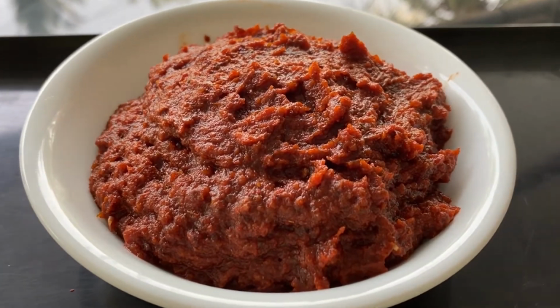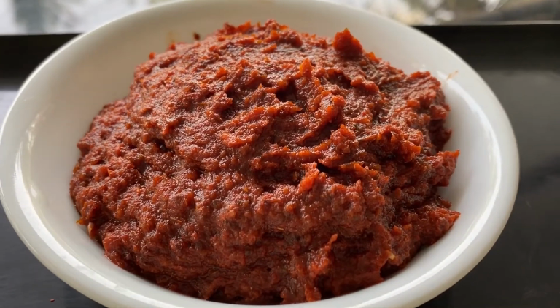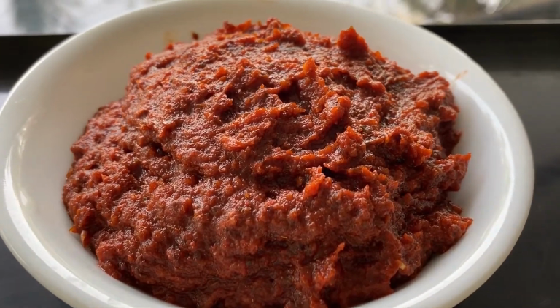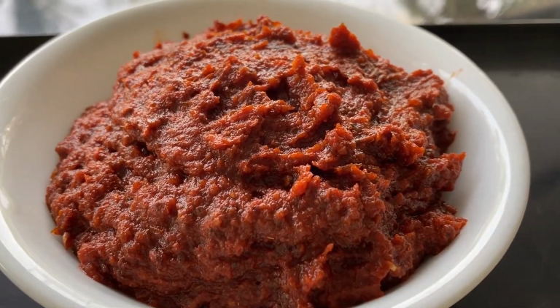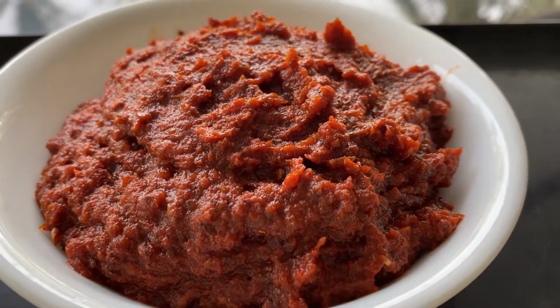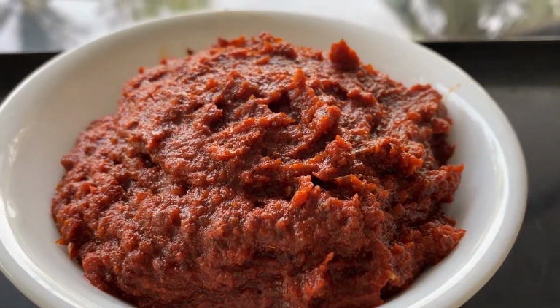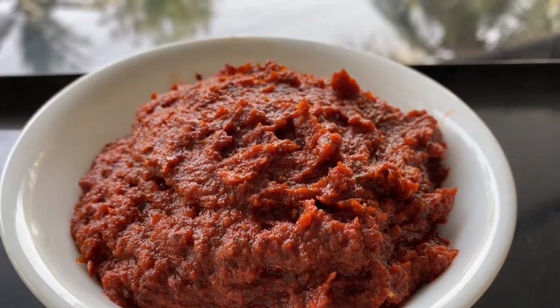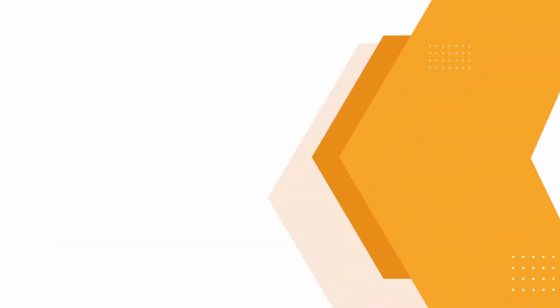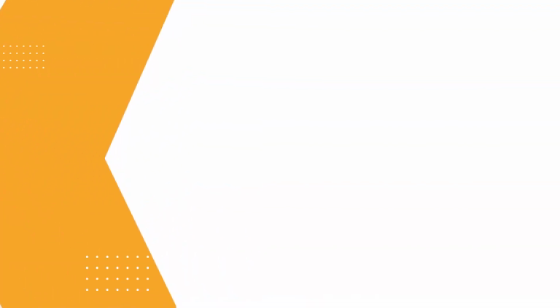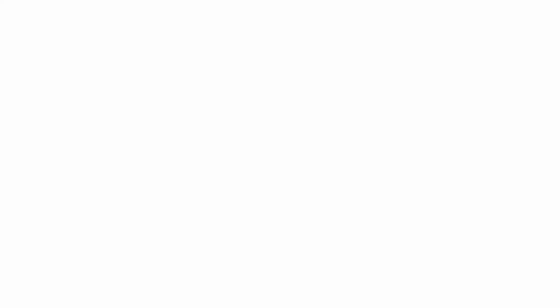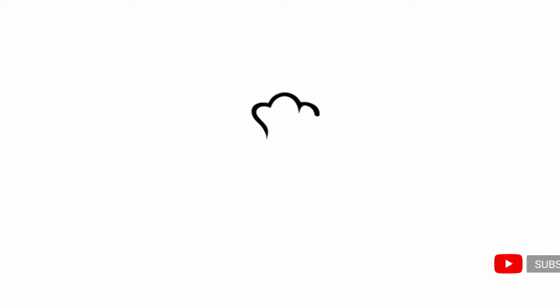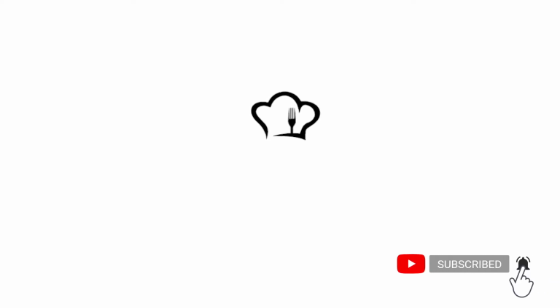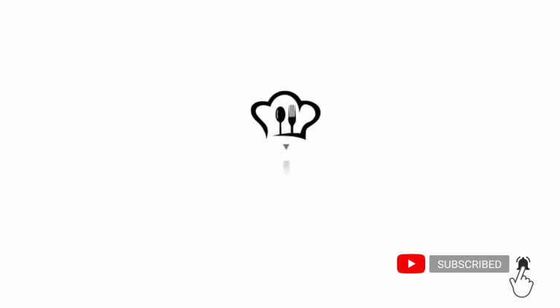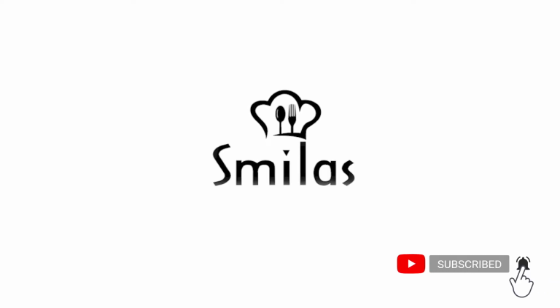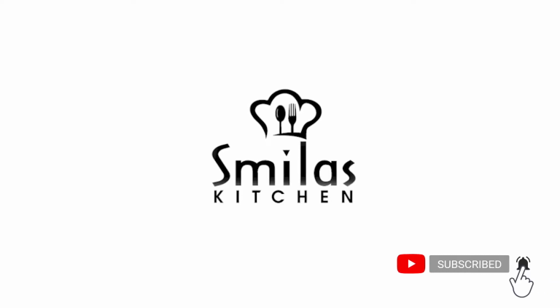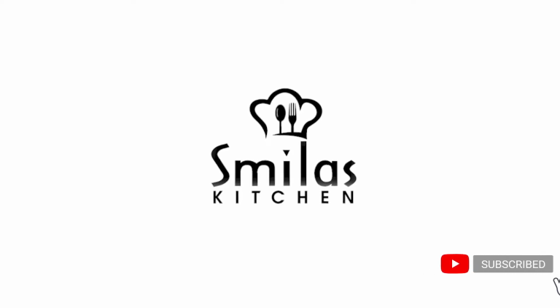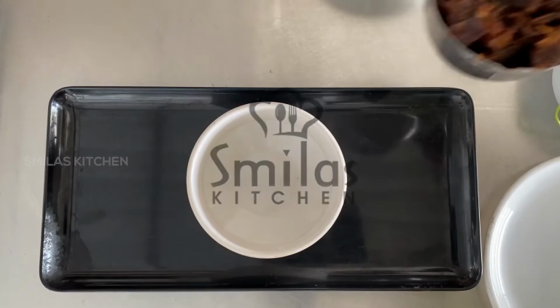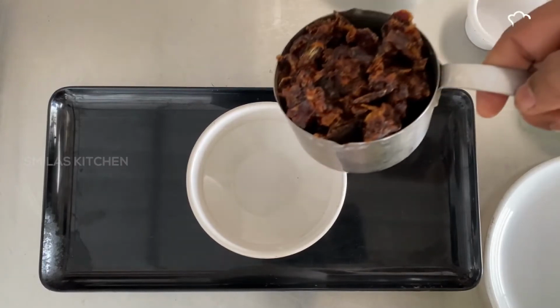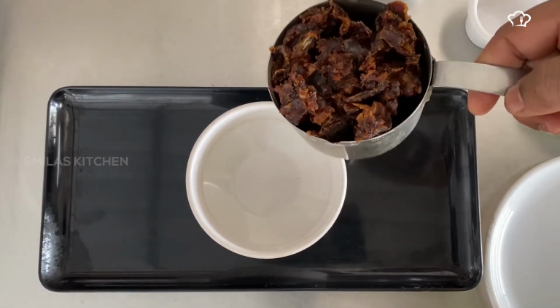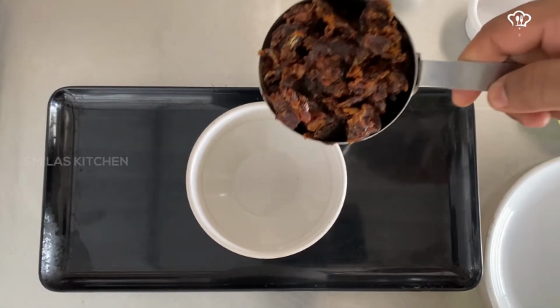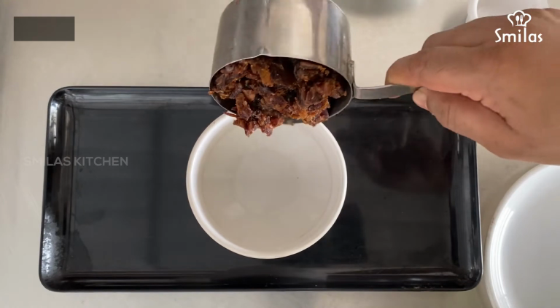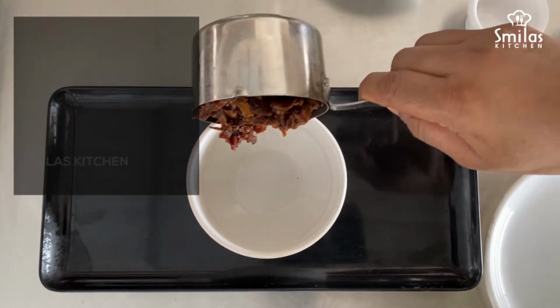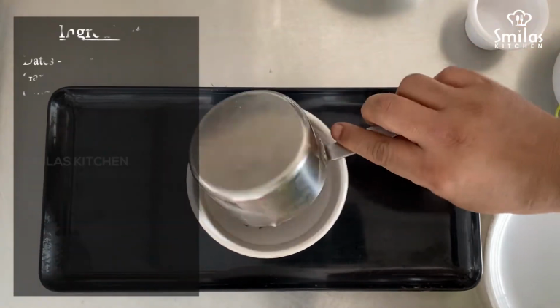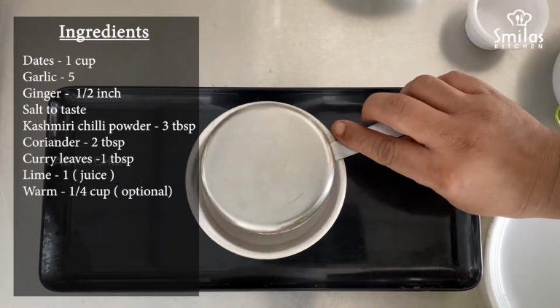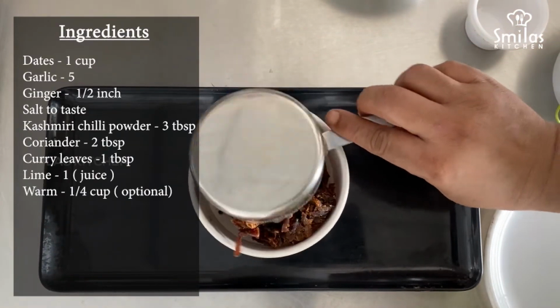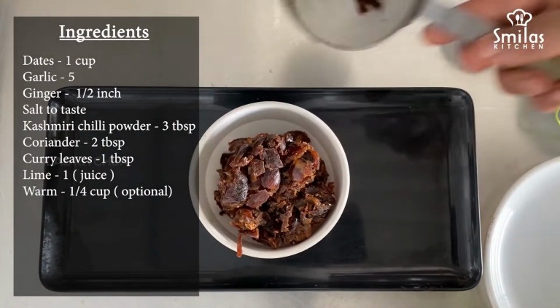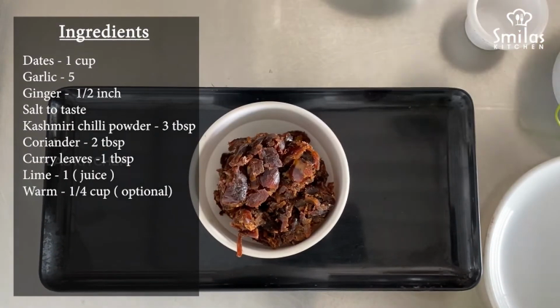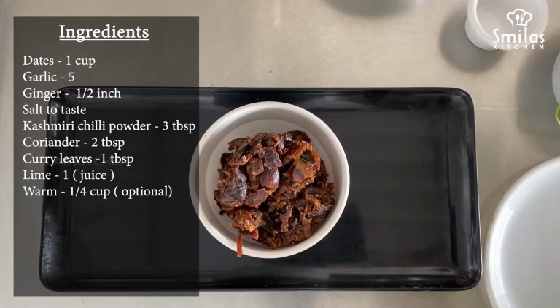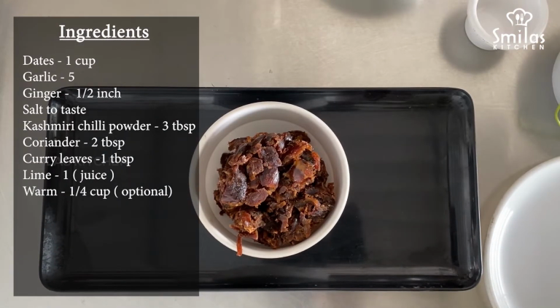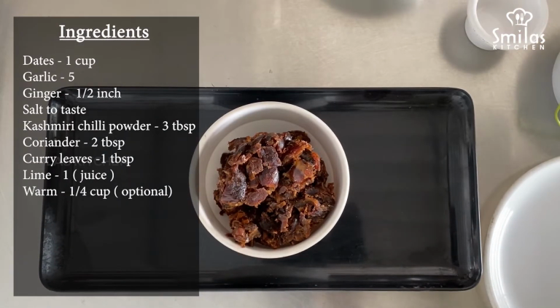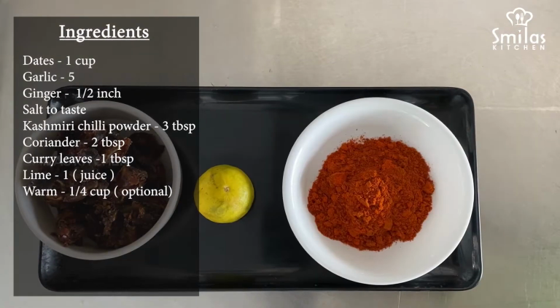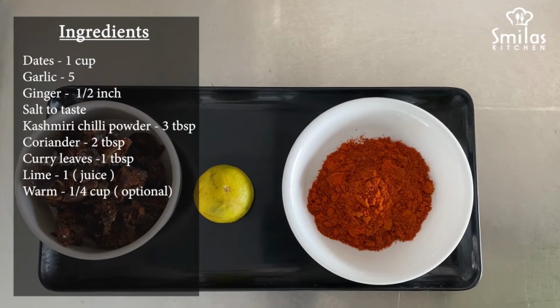Welcome to Smiler's Kitchen. 1 cup of dates for the chopper. 3 tablespoons of Kashmiri.